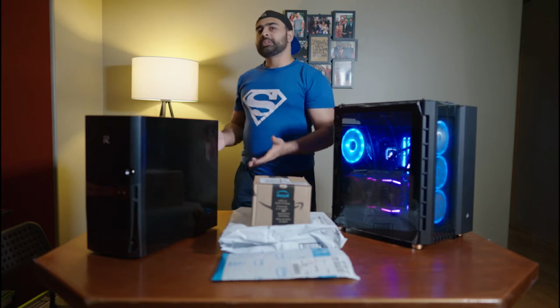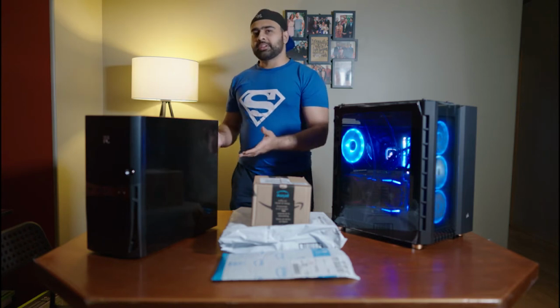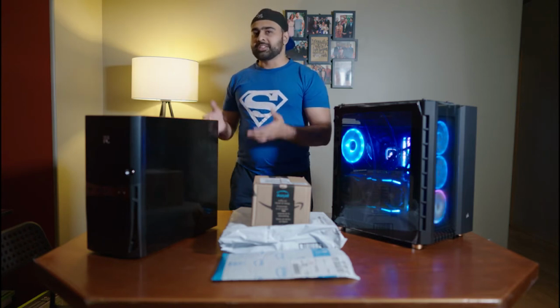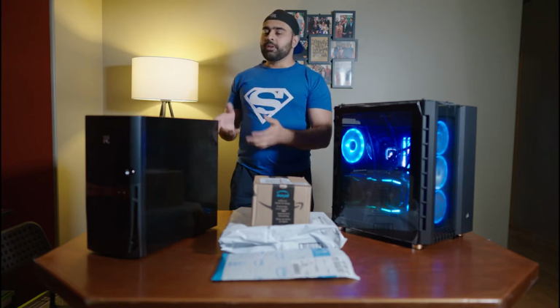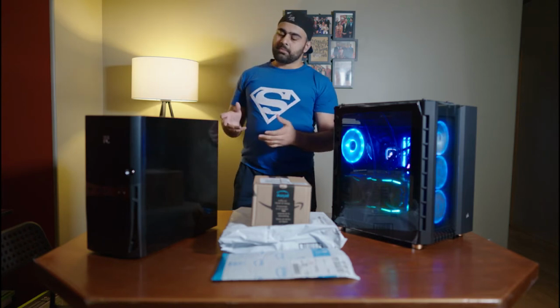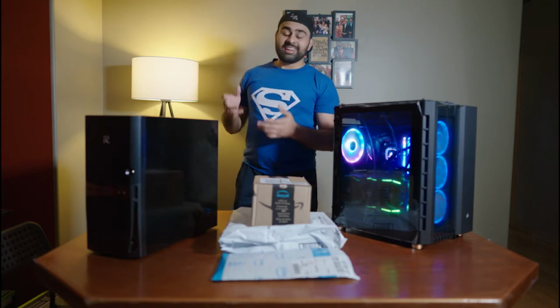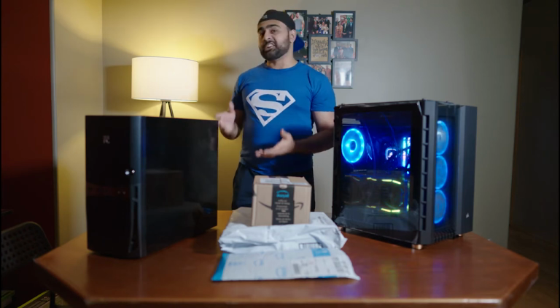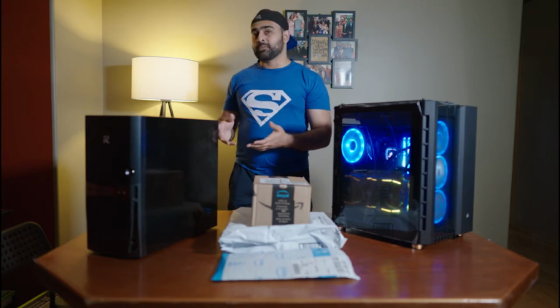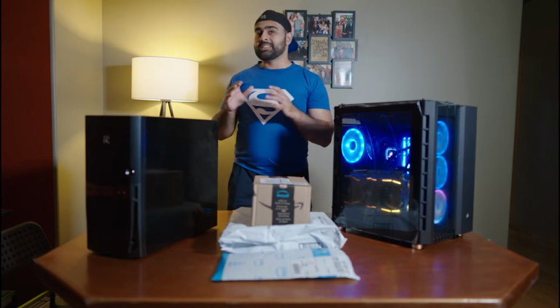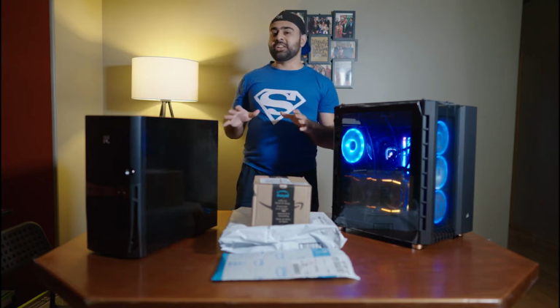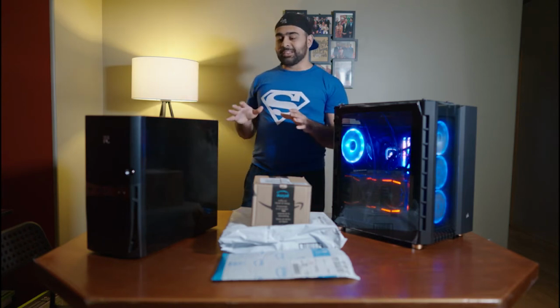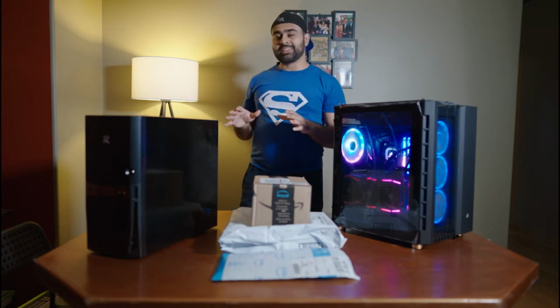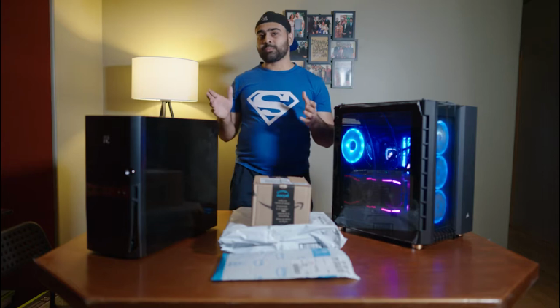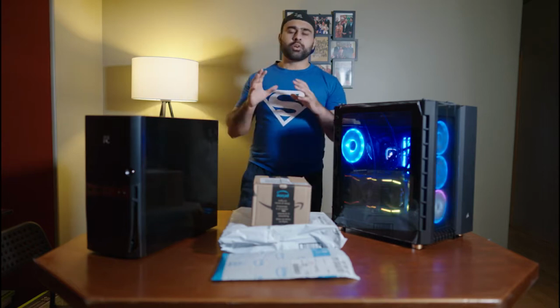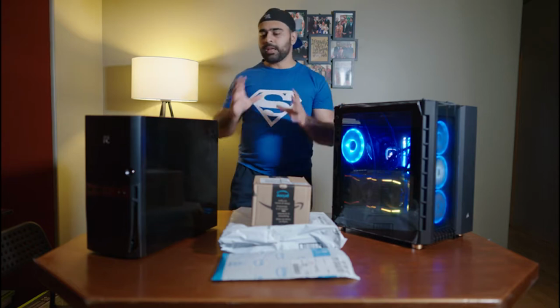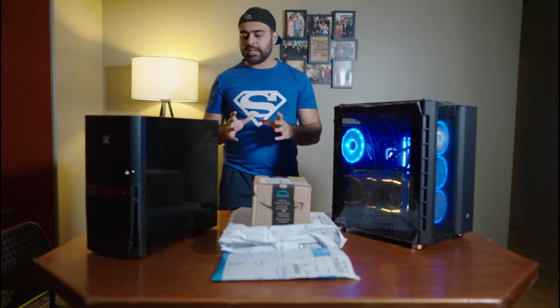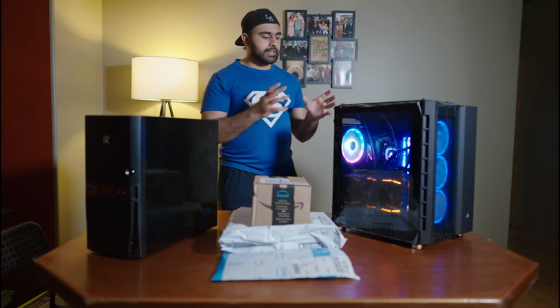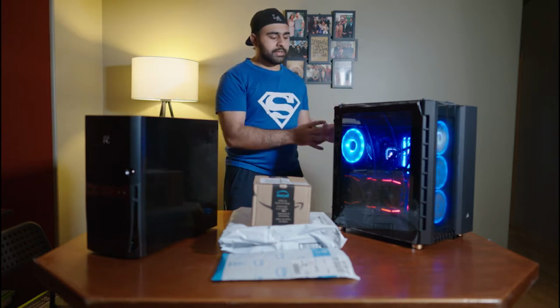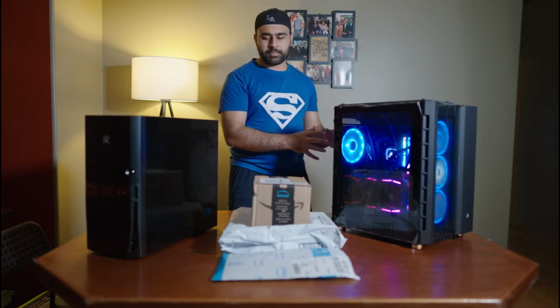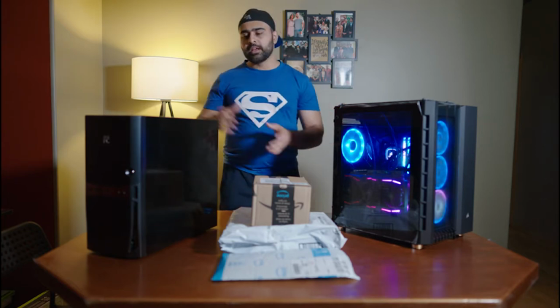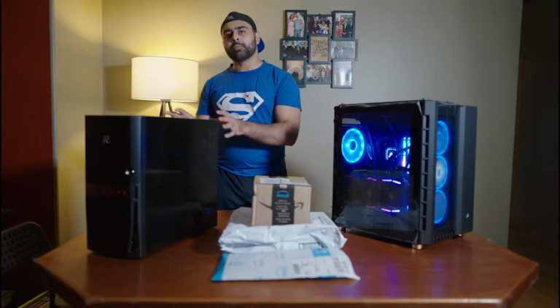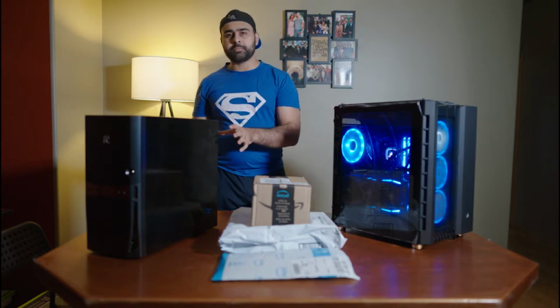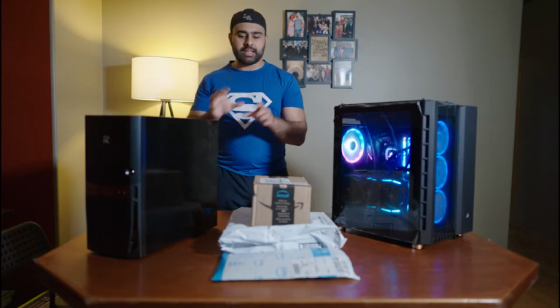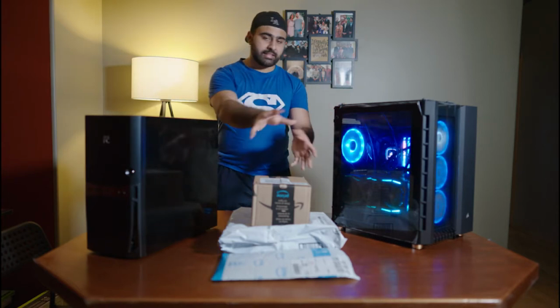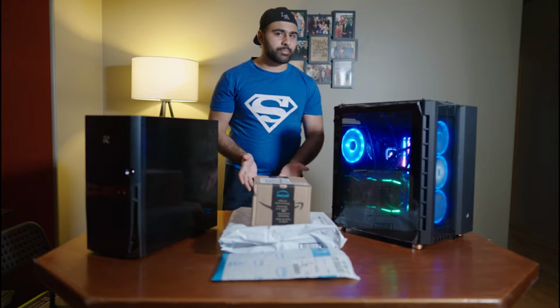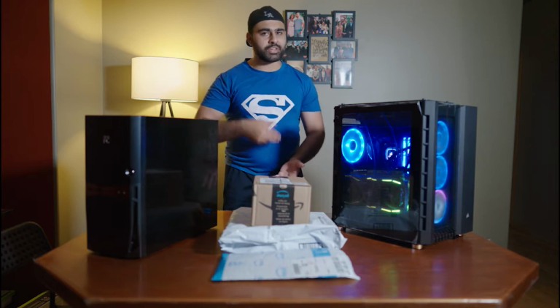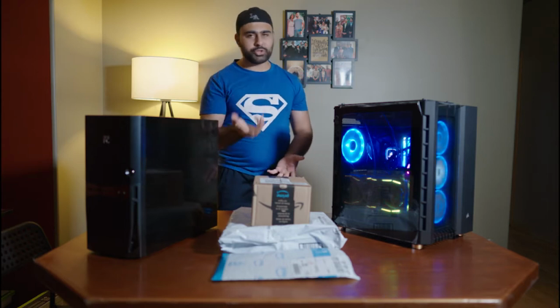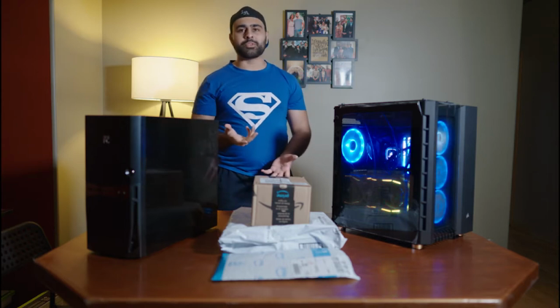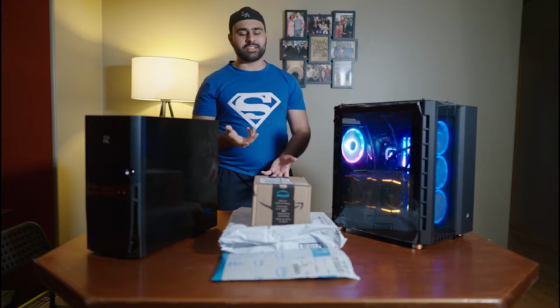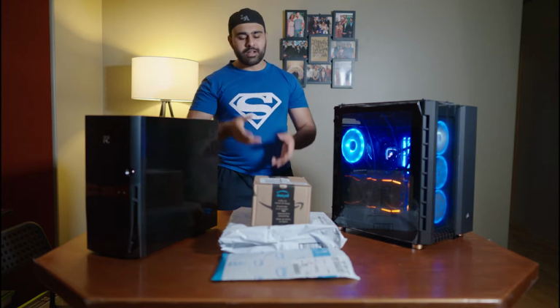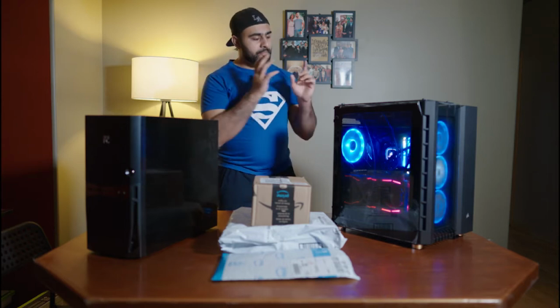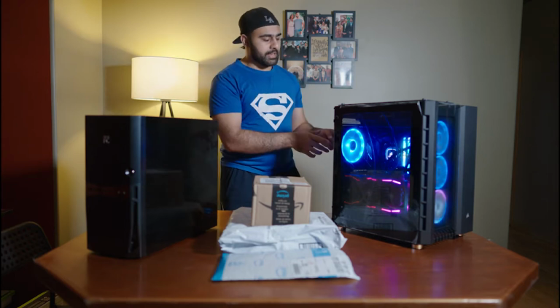The other PC was considered a mid-range gaming PC 10 years ago, so it's definitely not even low-end at this point. The plan for today is to take some pieces from here and upgrade this PC, and then take these new pieces and put them in here.